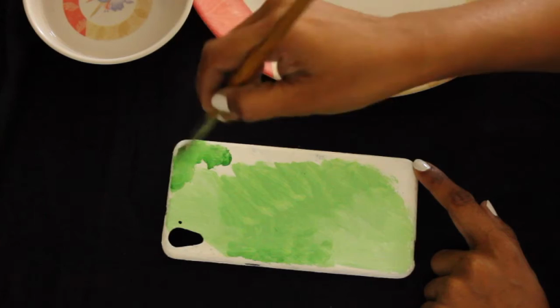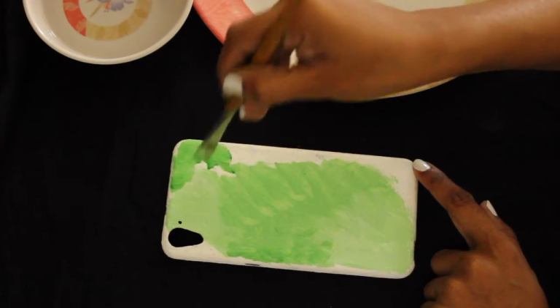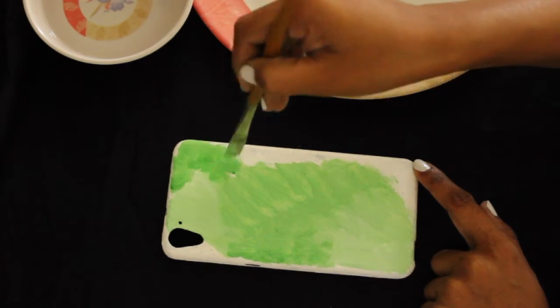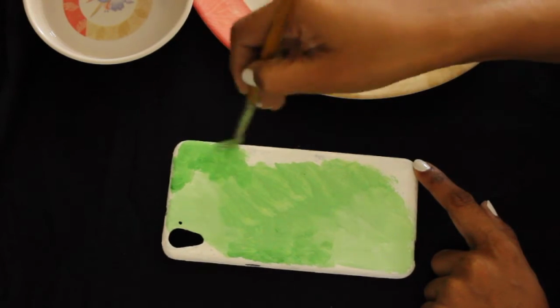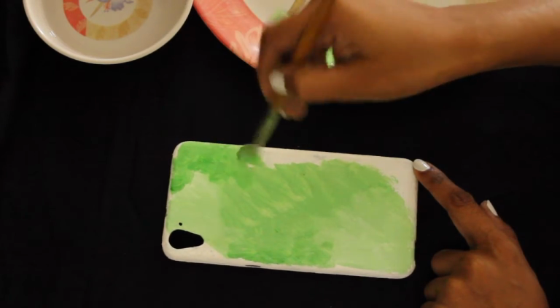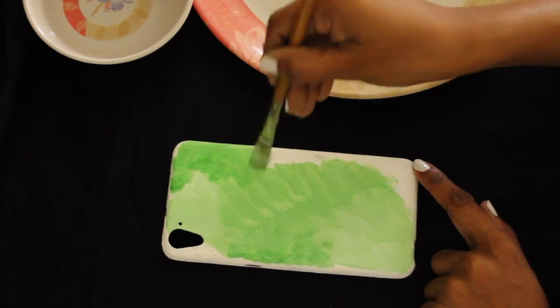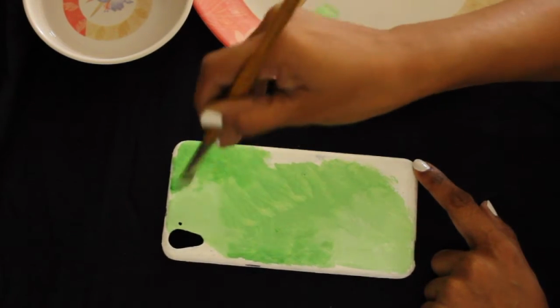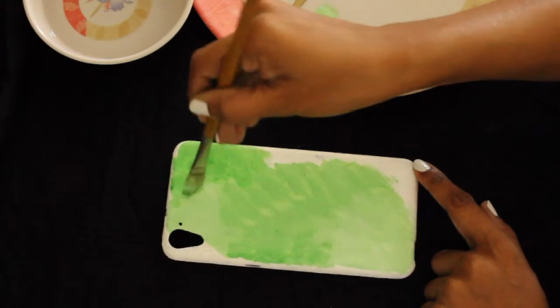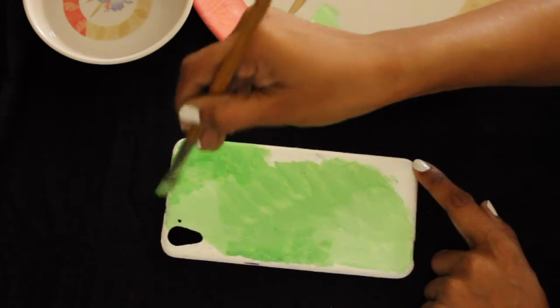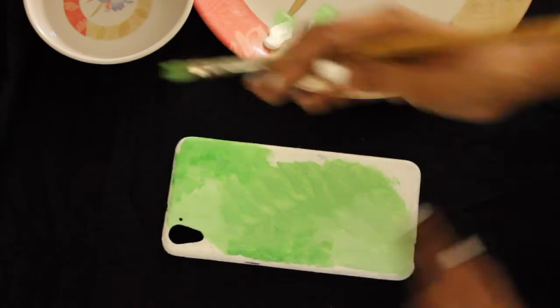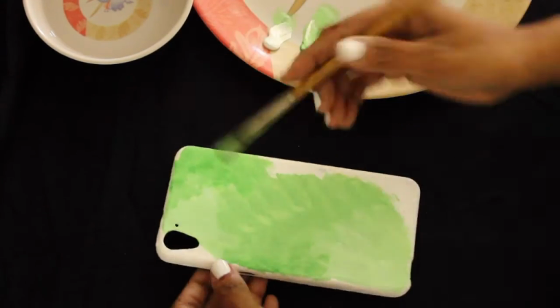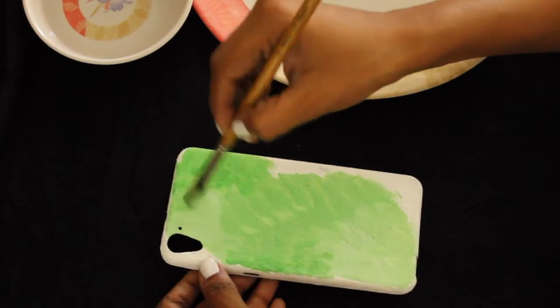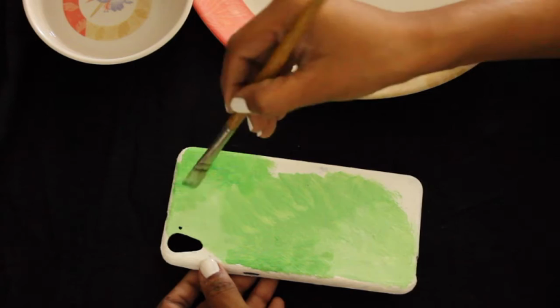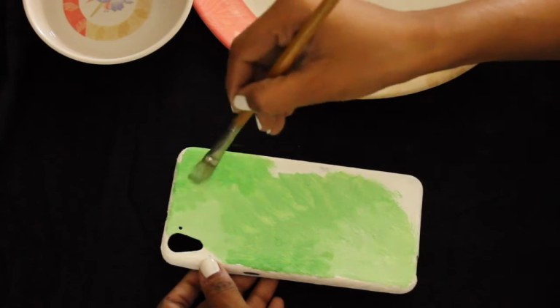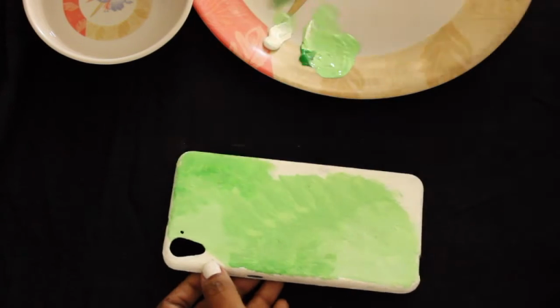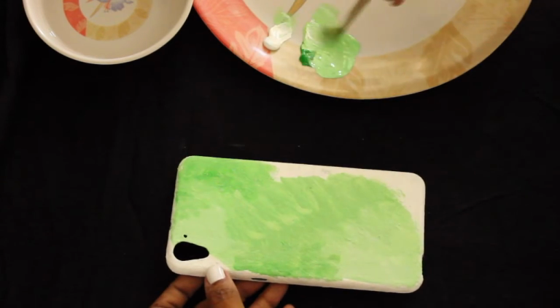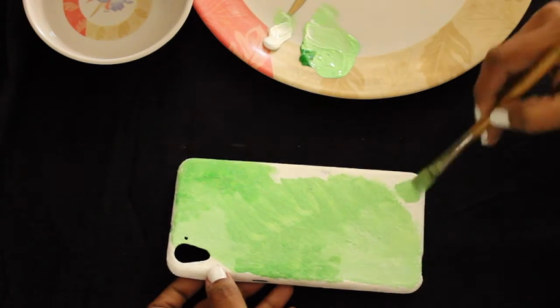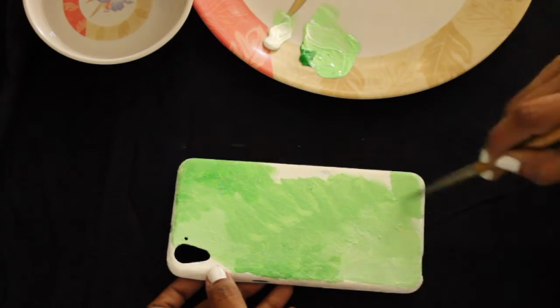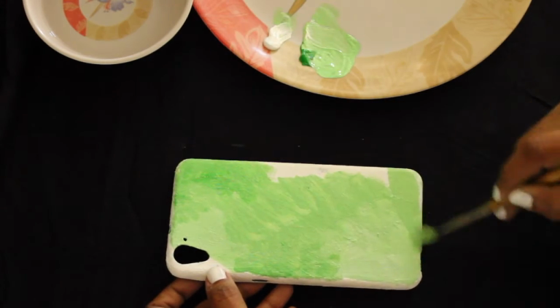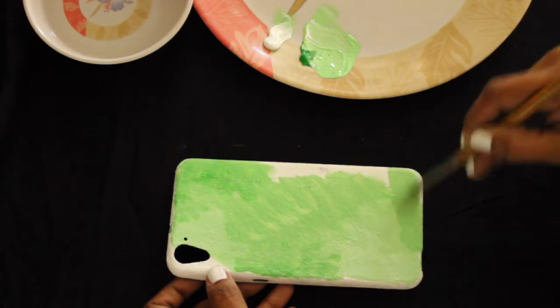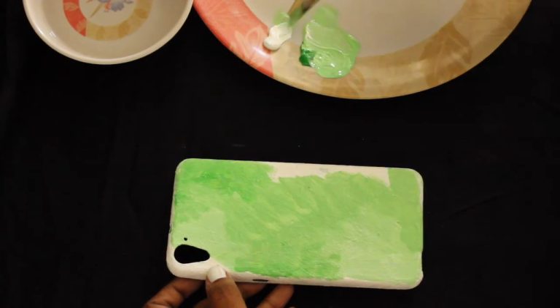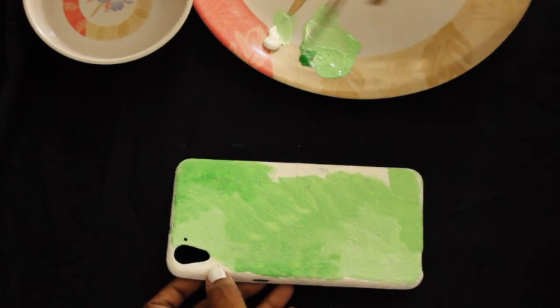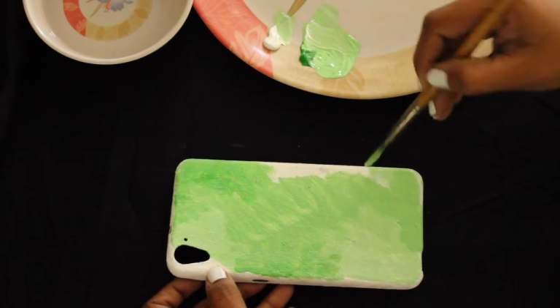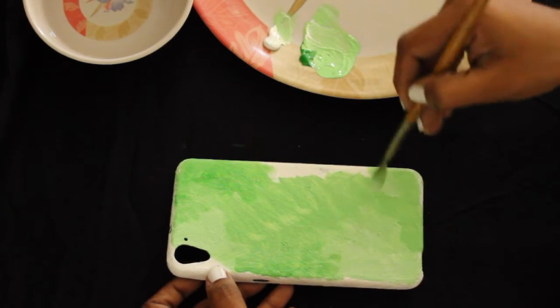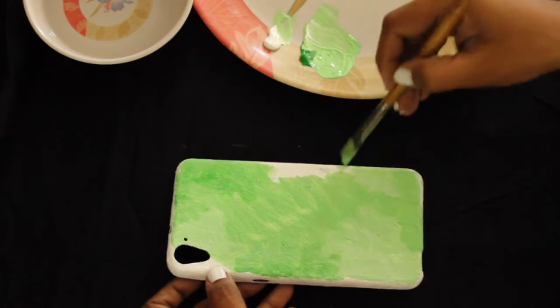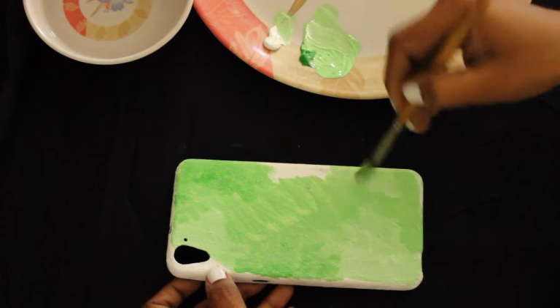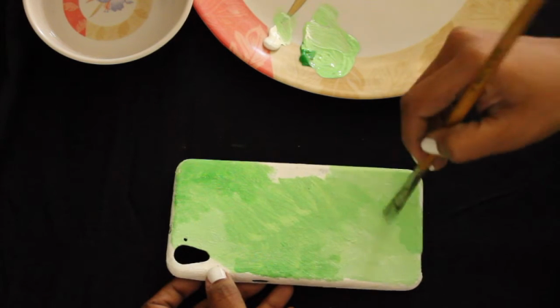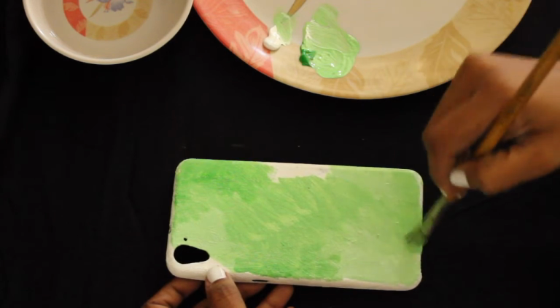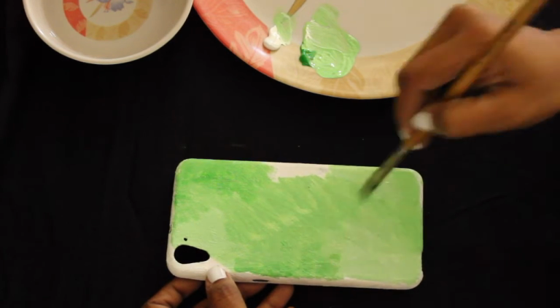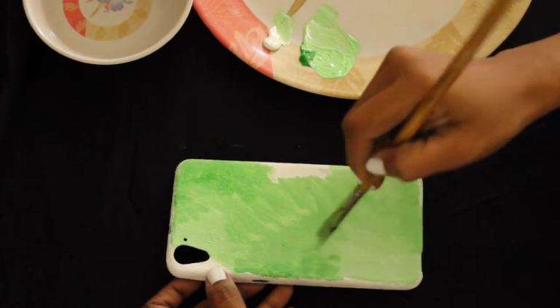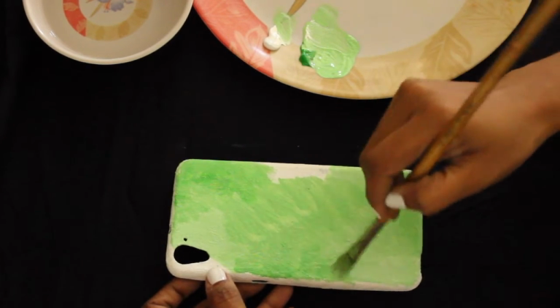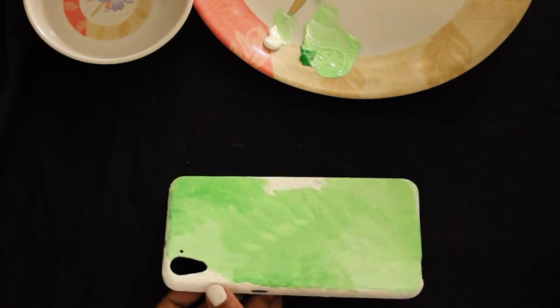Later in the video, you'll see that I'm also going to add some shadows to the flowers, so the whole overall effect will be more of a 3D kind of look.